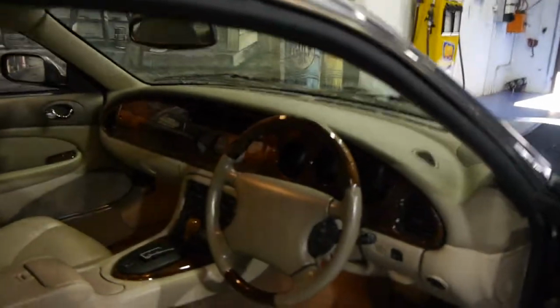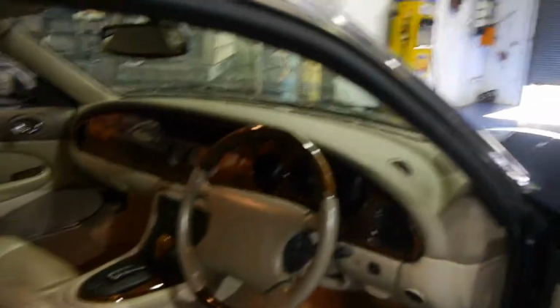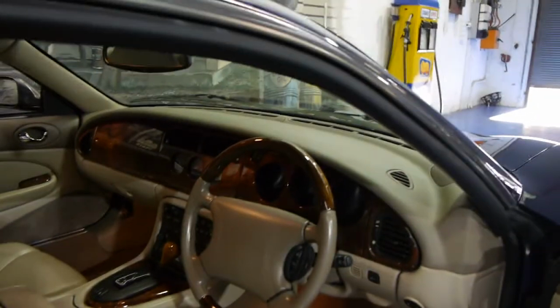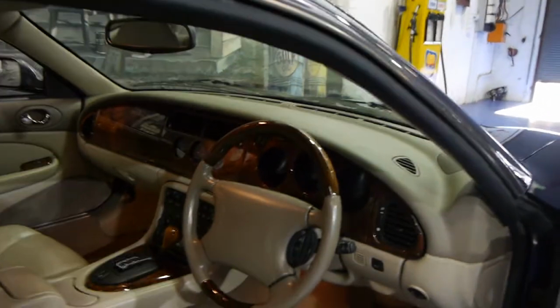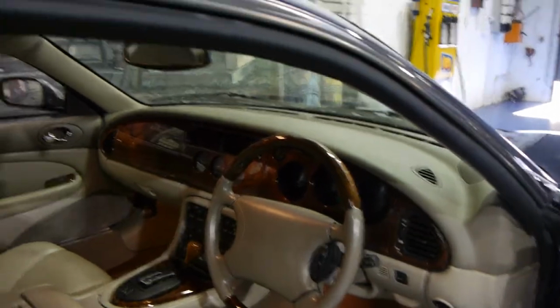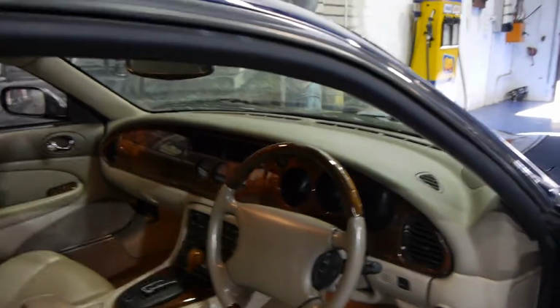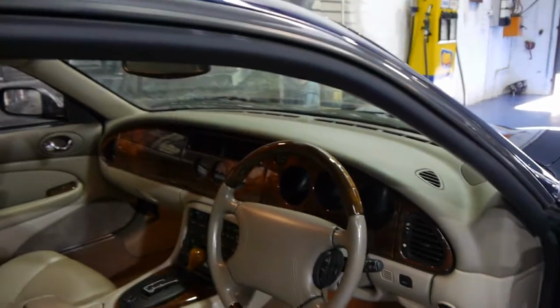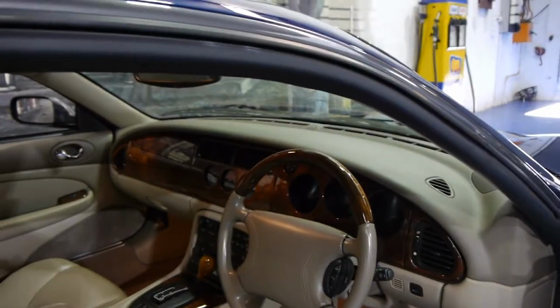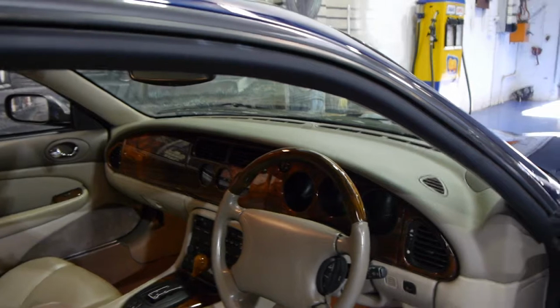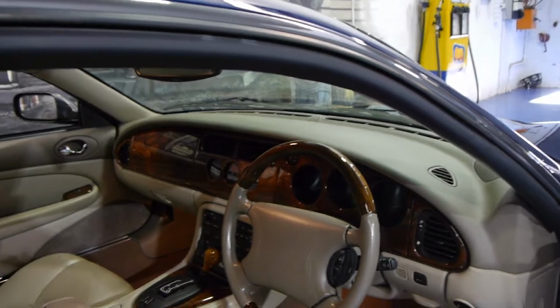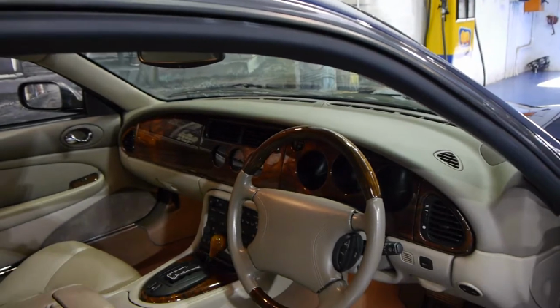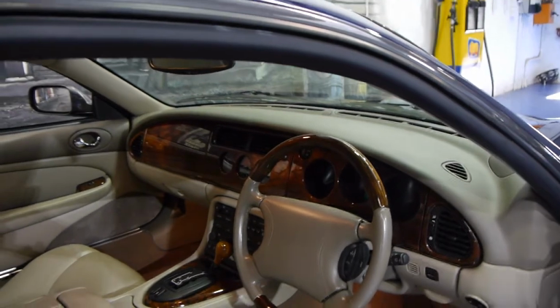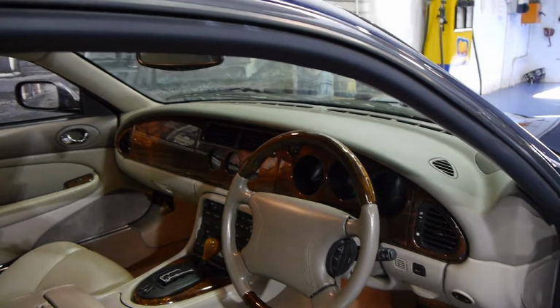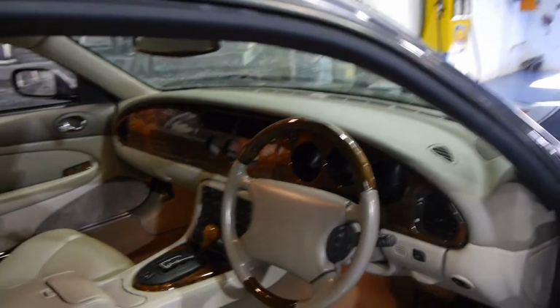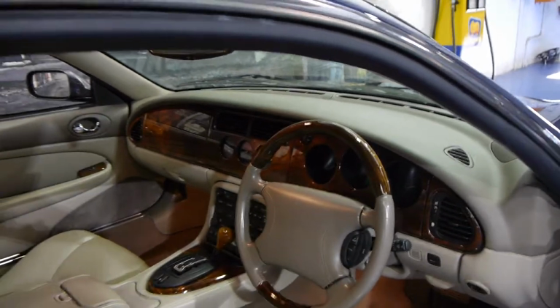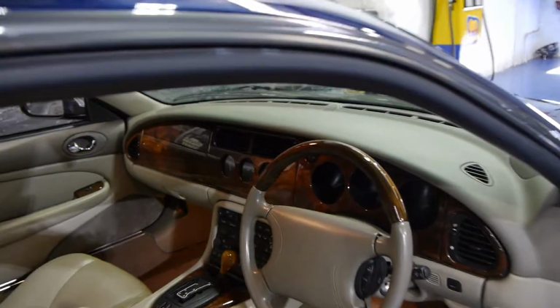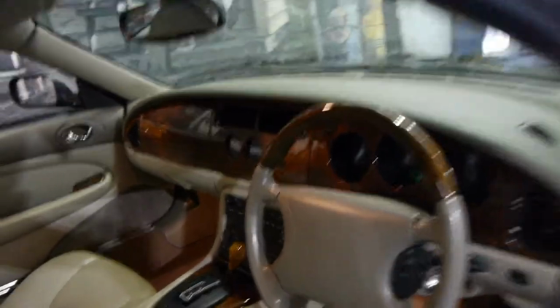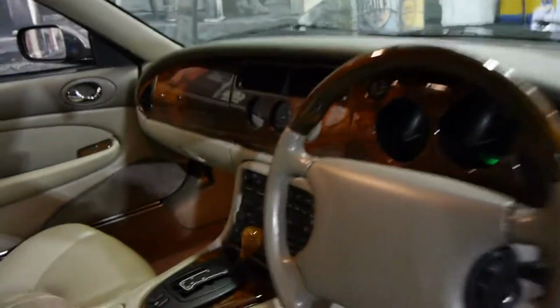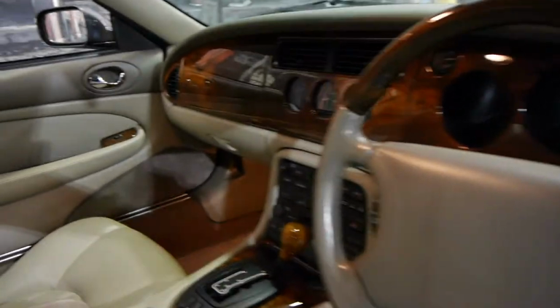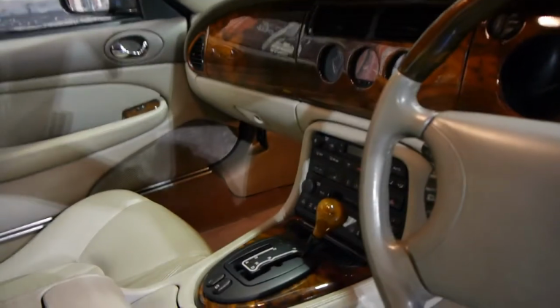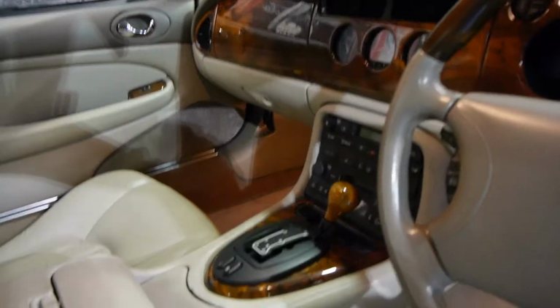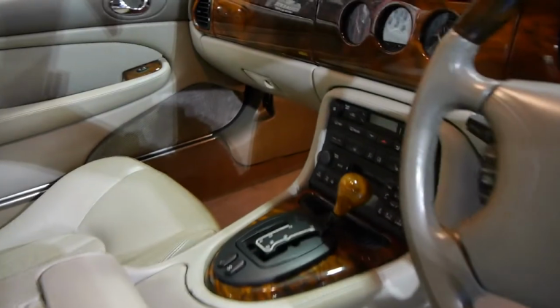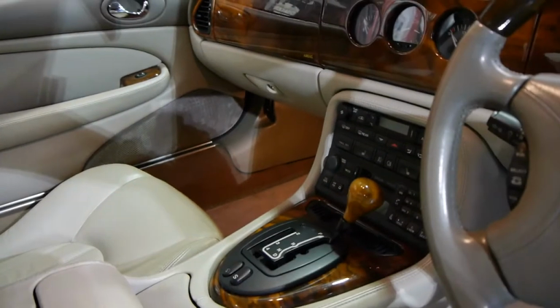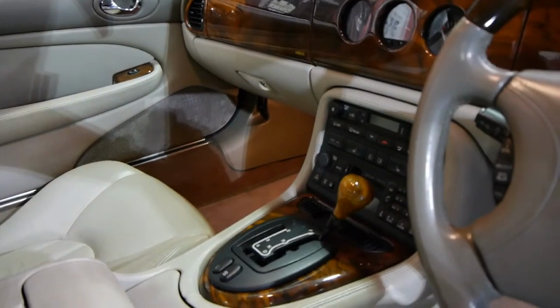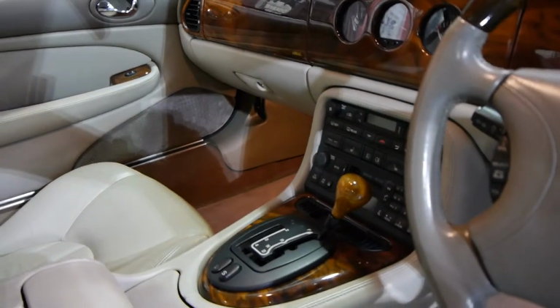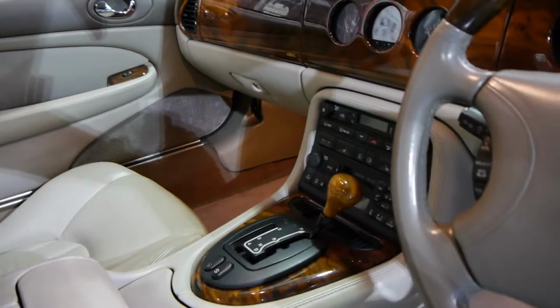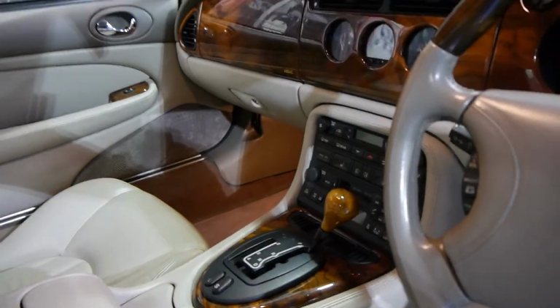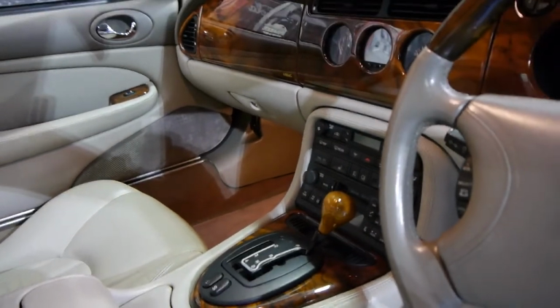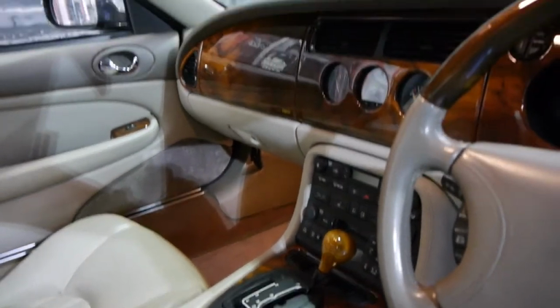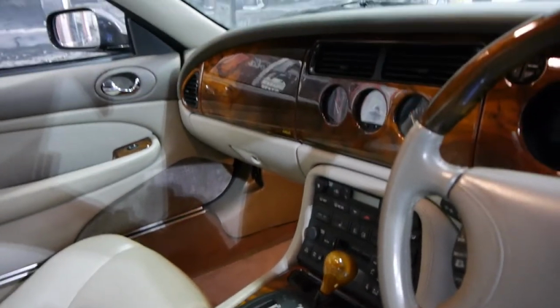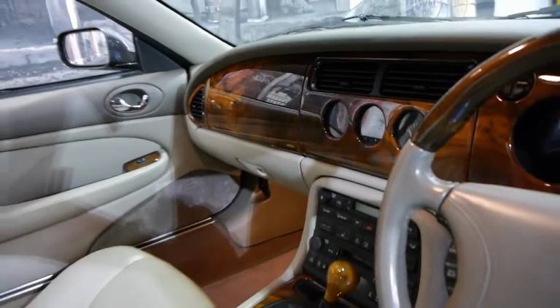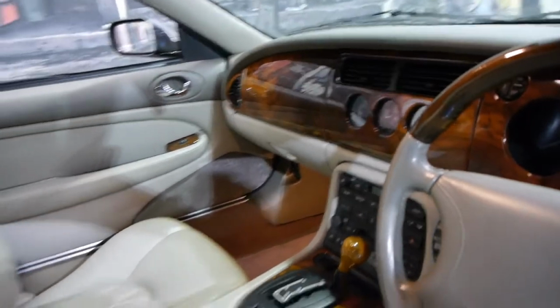For lack of a better description it's a very tight car to drive — no knocks in the suspension or anything like that. It's just absolutely lovely. It's got the J-gate five-speed transmission which changes gear very, very smoothly.